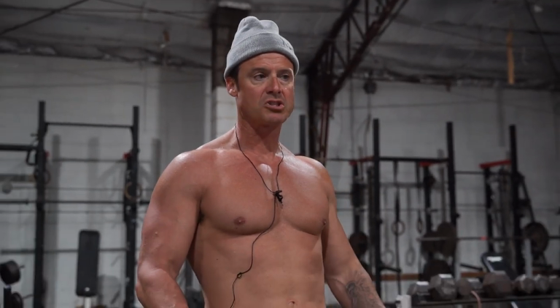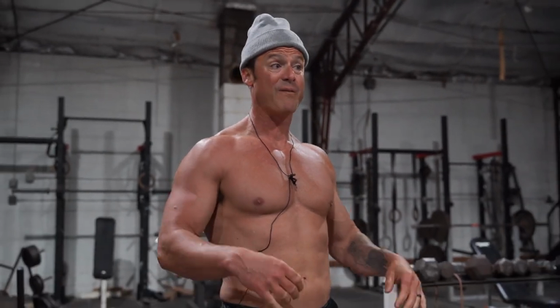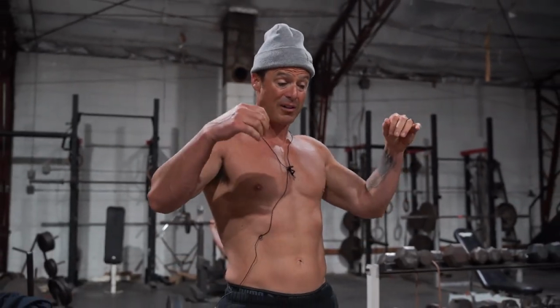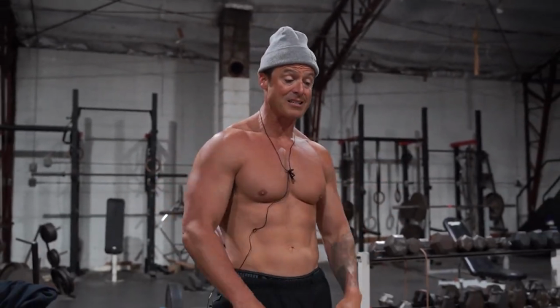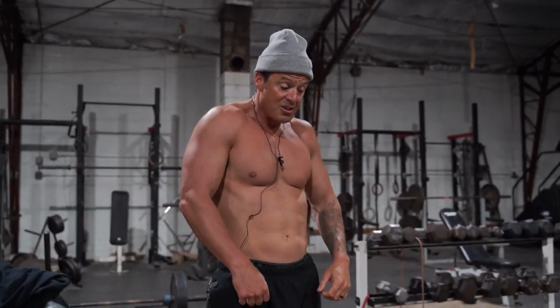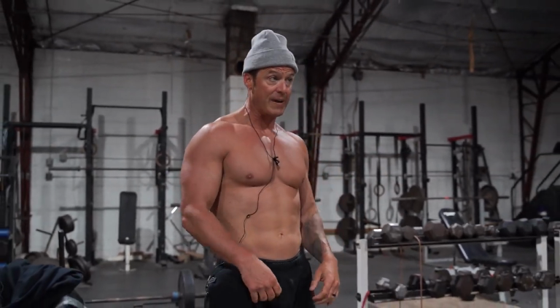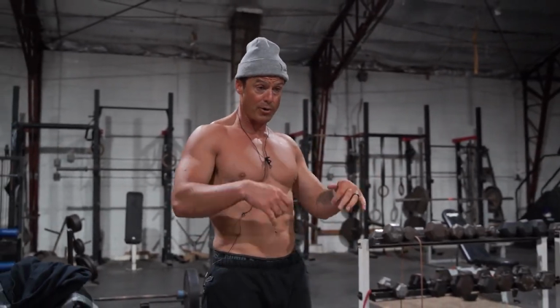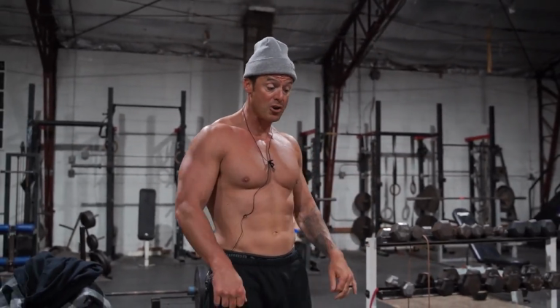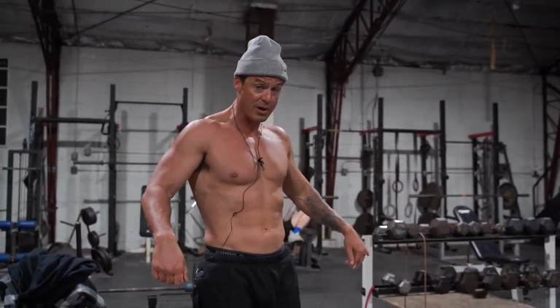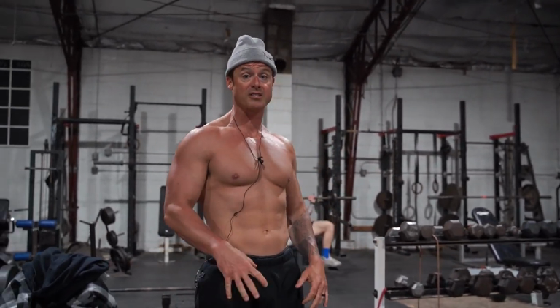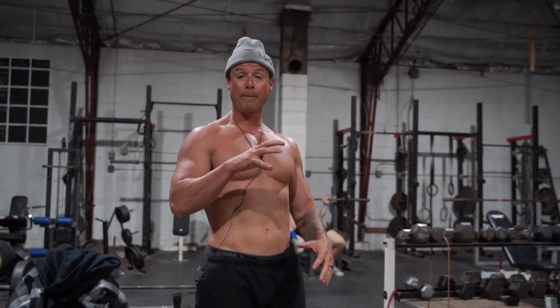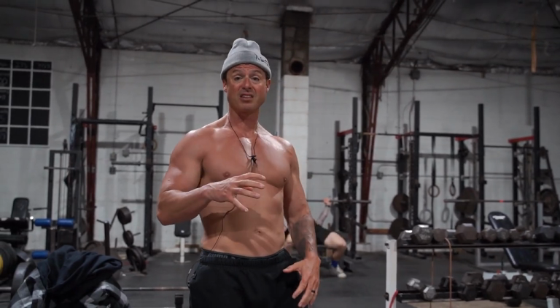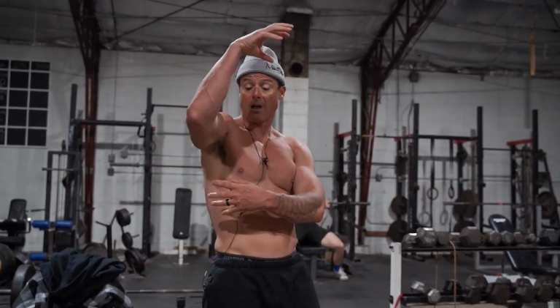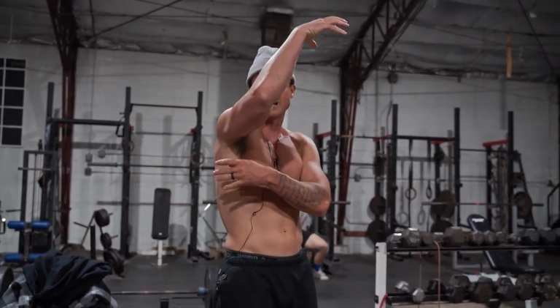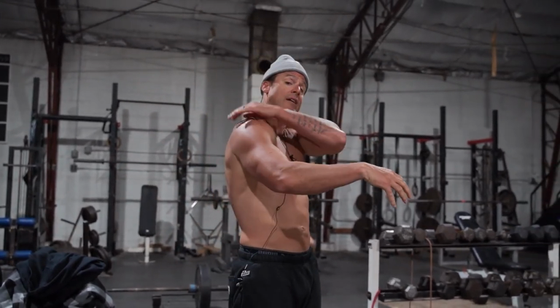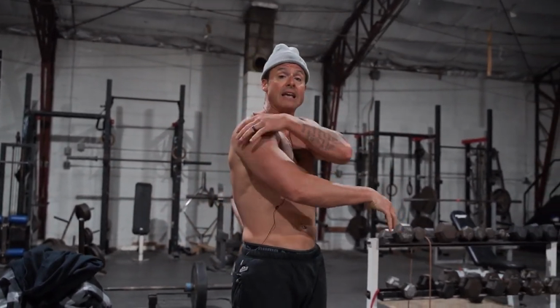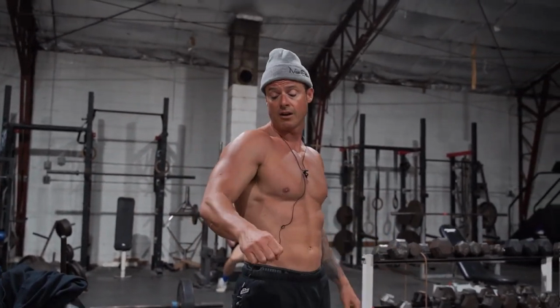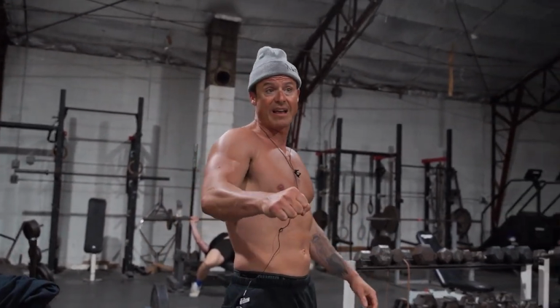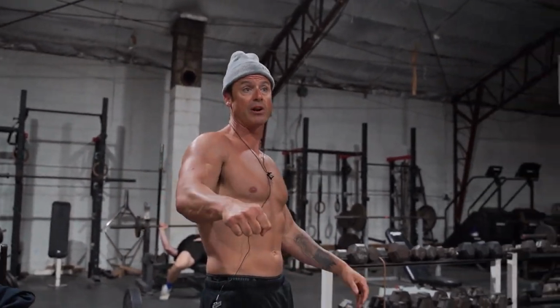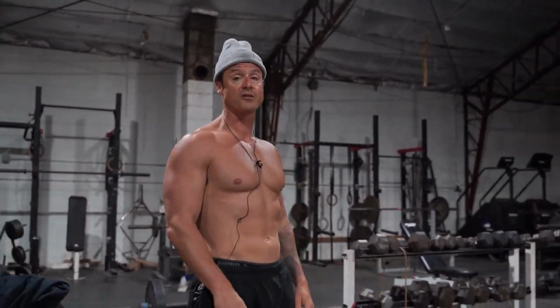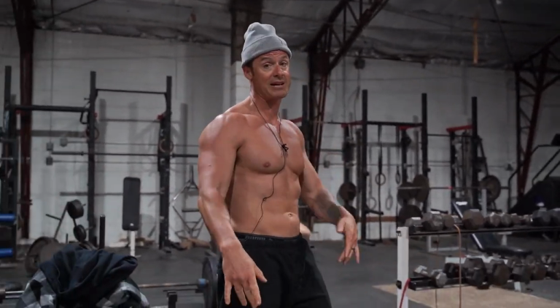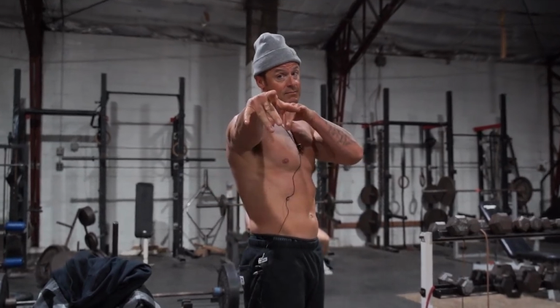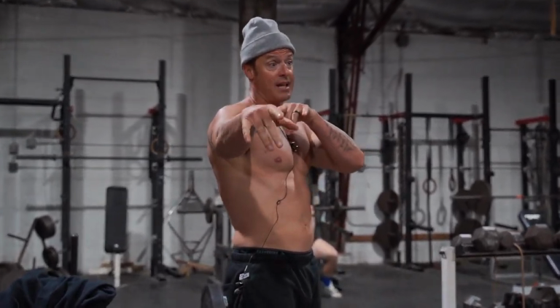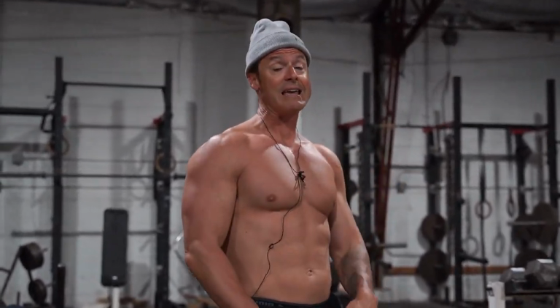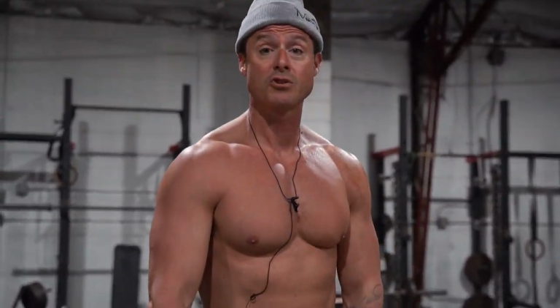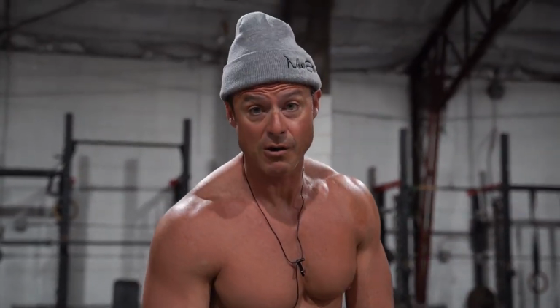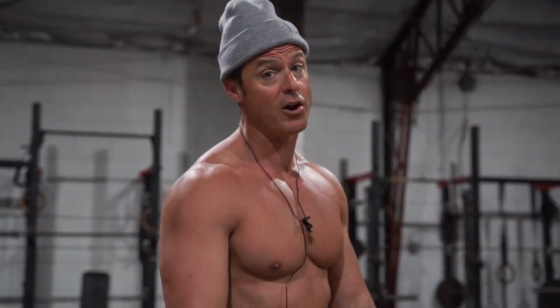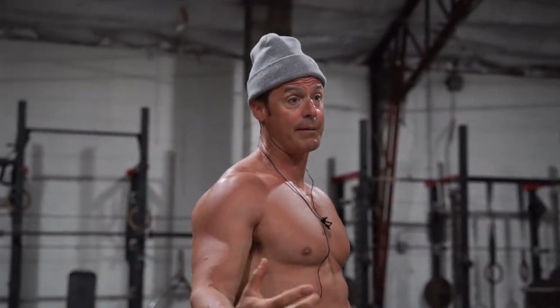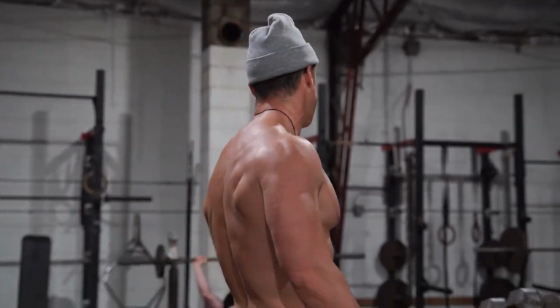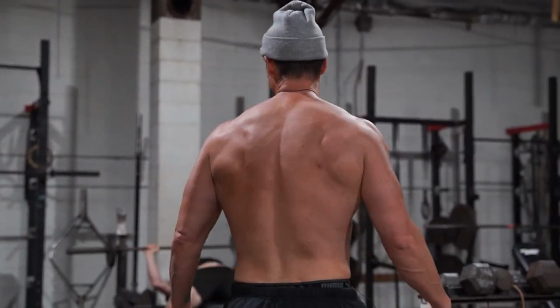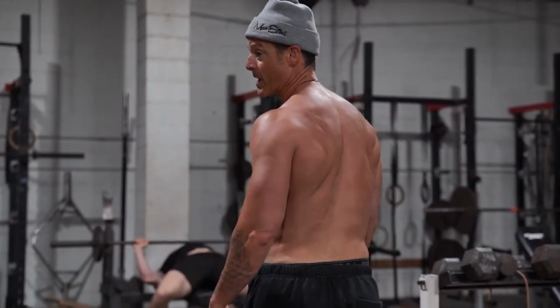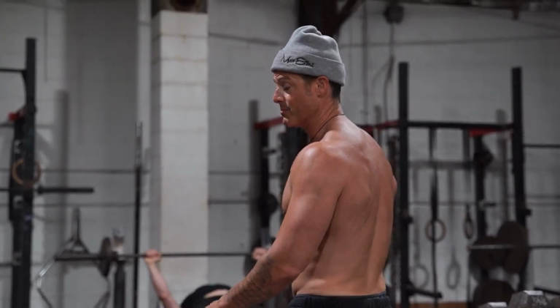So if I go lats, pull down shrugs, rear delts — it puts a ton of blood here, here, and here for that supporting structure for the pressing. Even if your shoulders don't hurt you should probably try it. It's awesome.